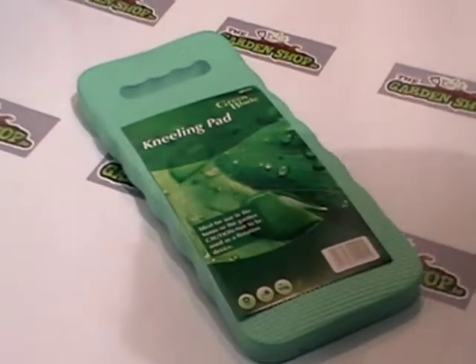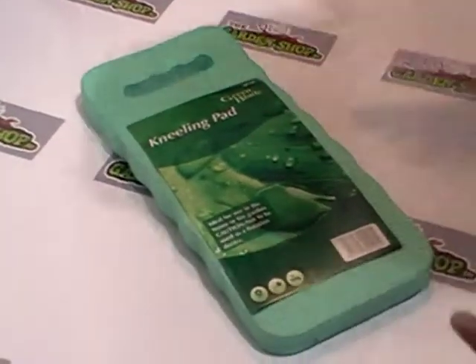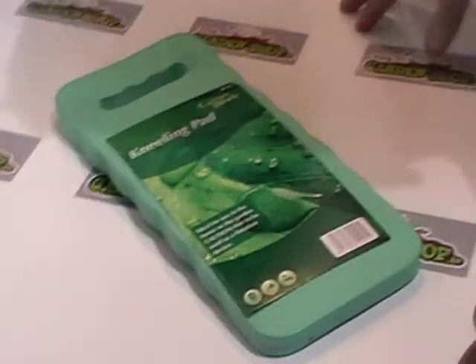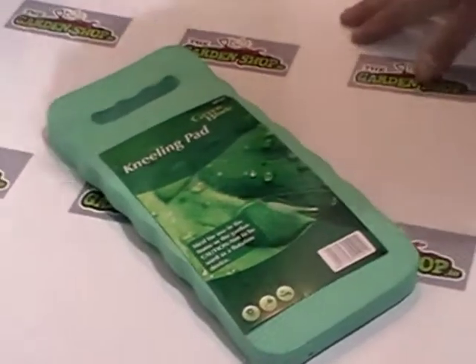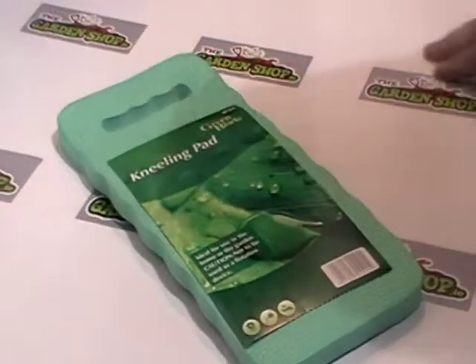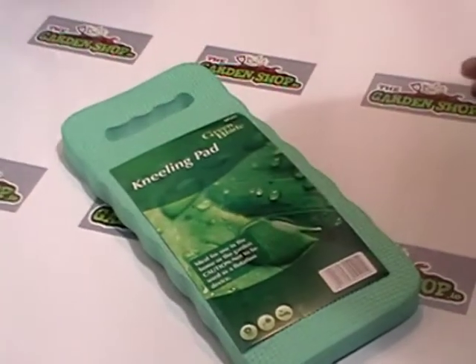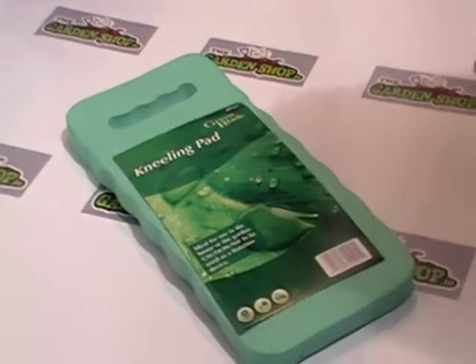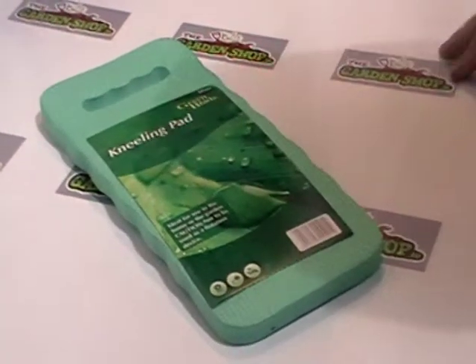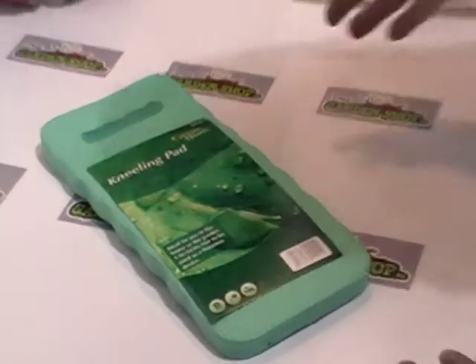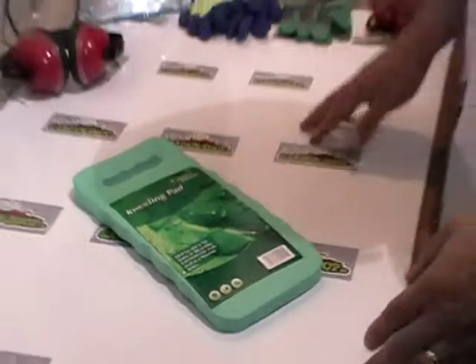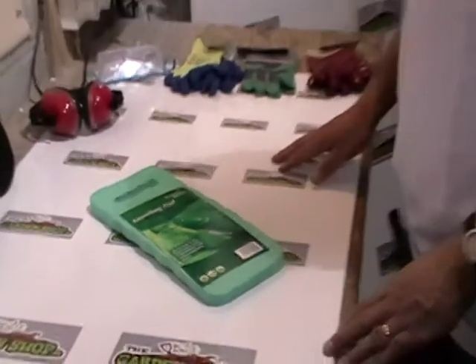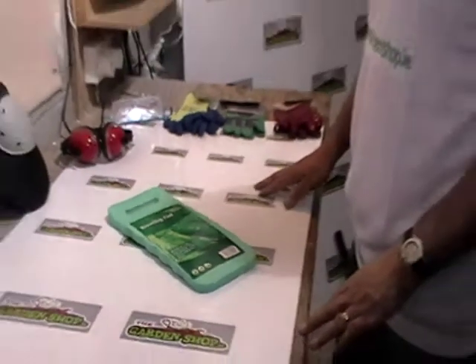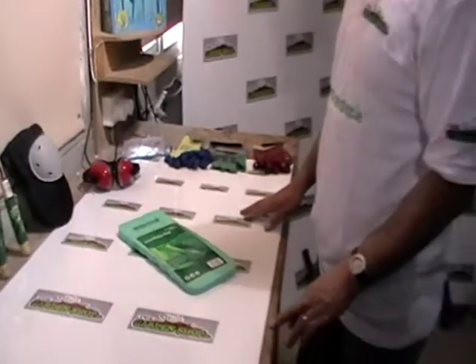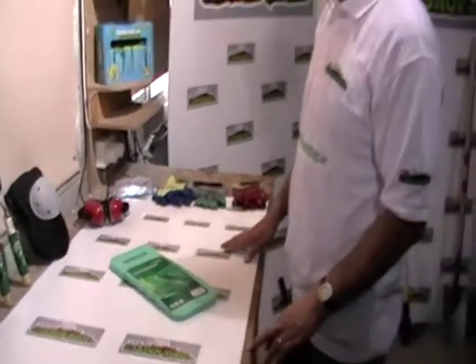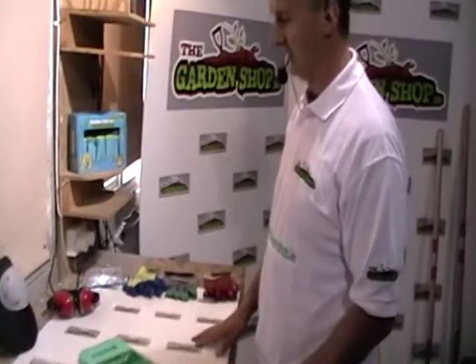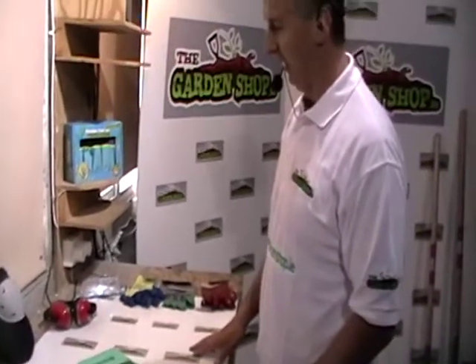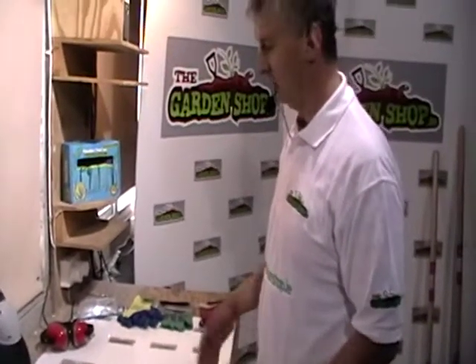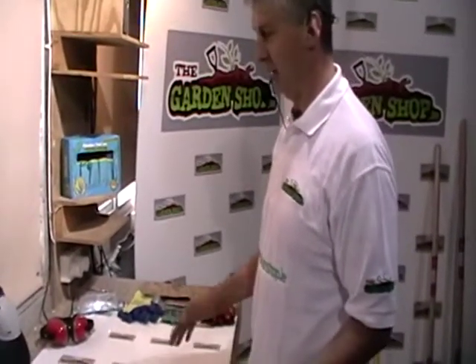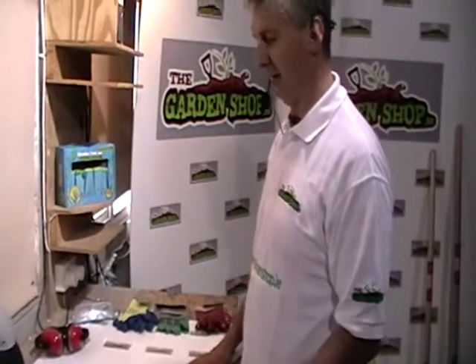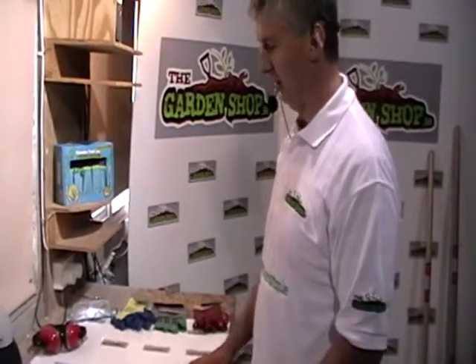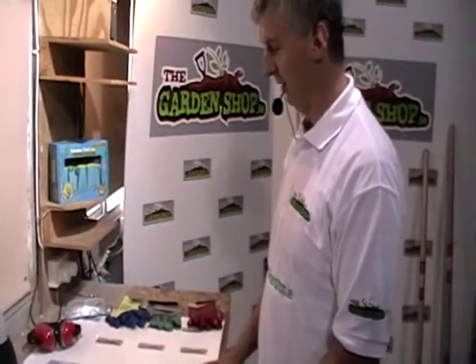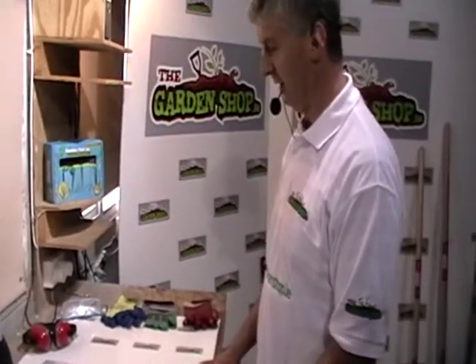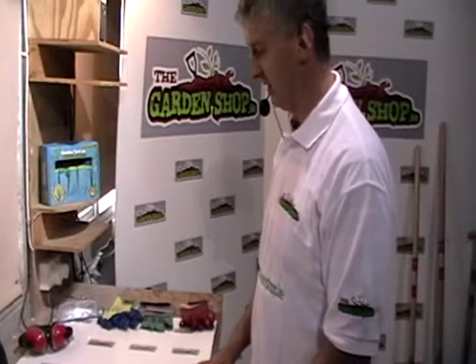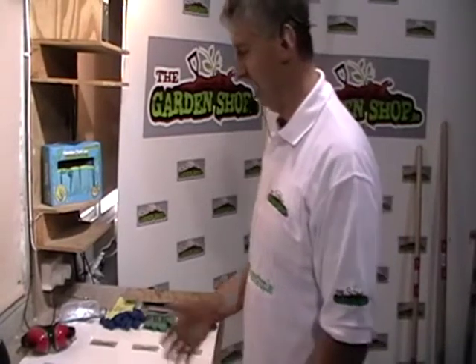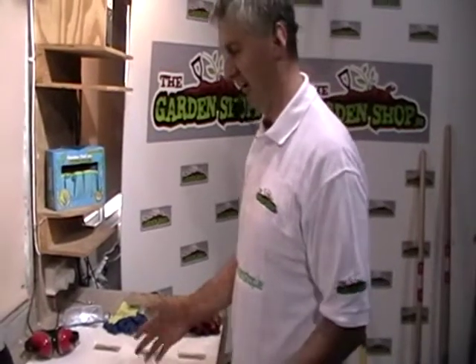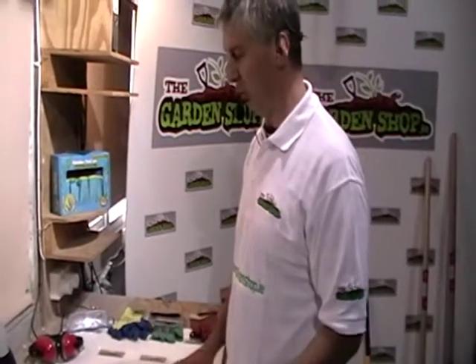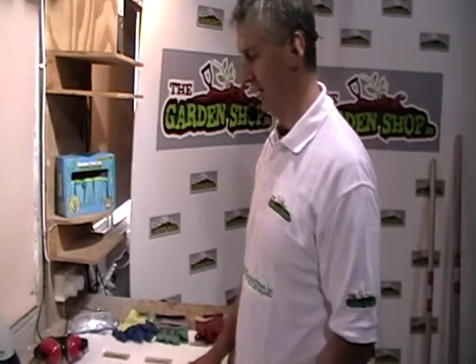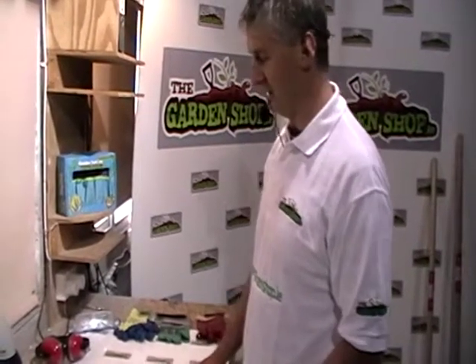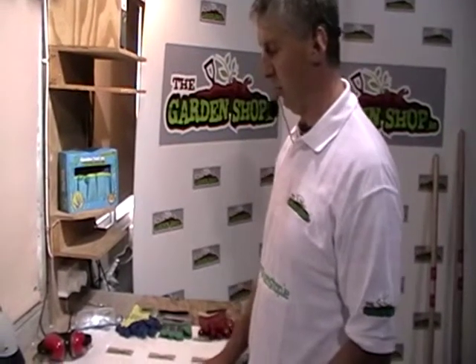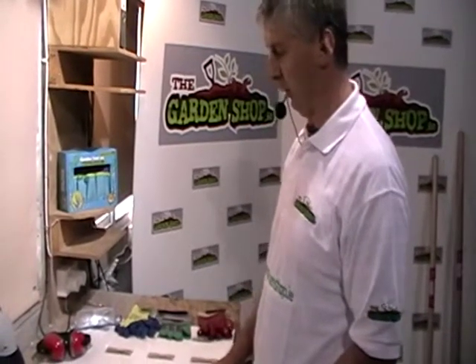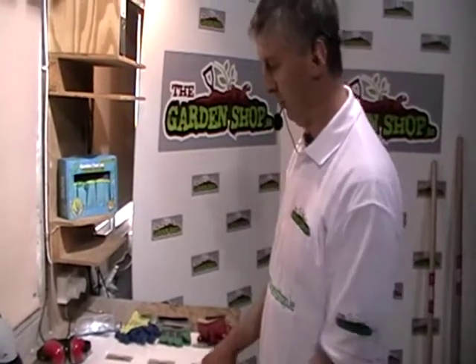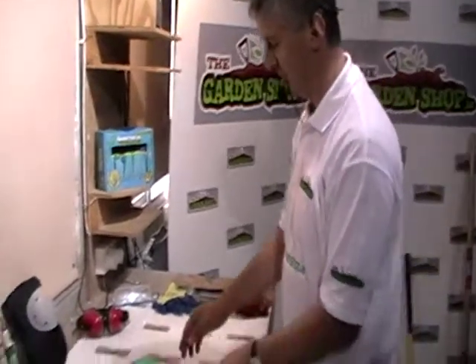So when would you use it? Well, you'd use it if you were doing weeding, working along the edges of paths, doing some planting in the early part of the season, planting bulbs, things like this. So it's quite a wide range of uses.